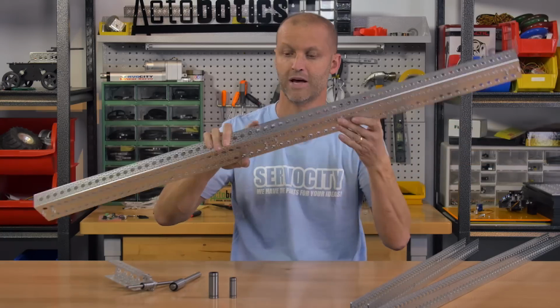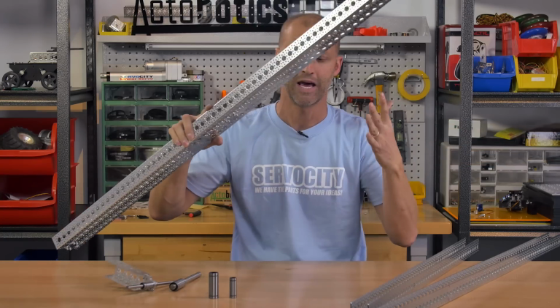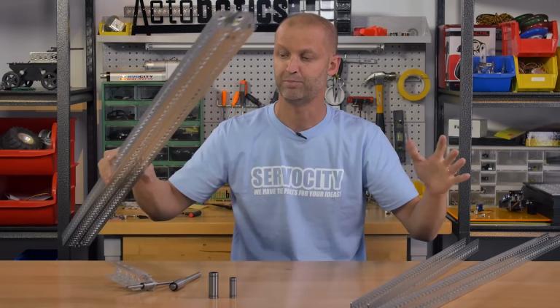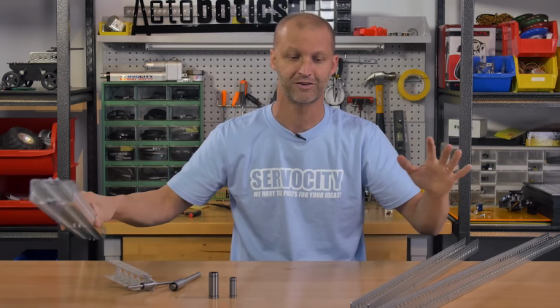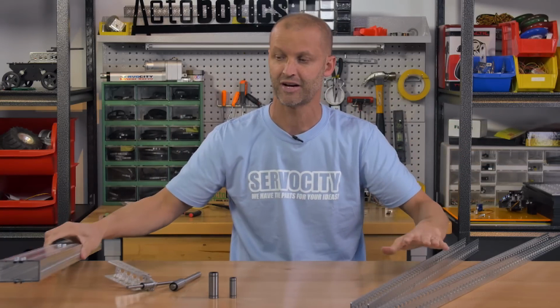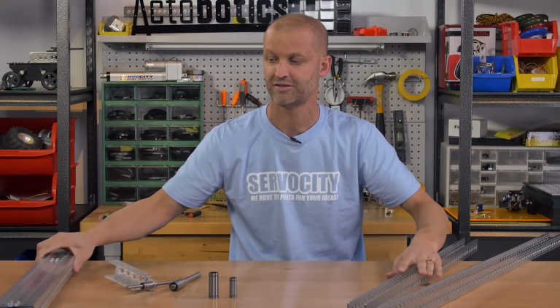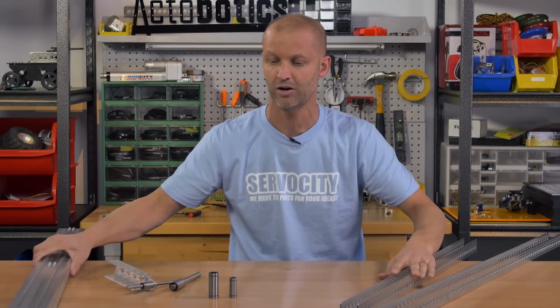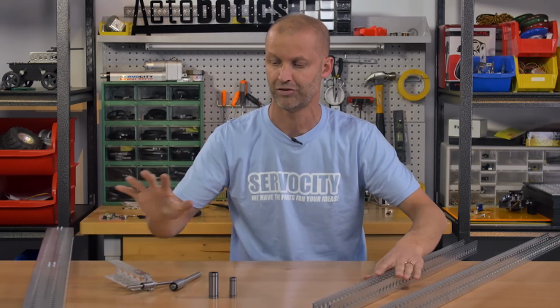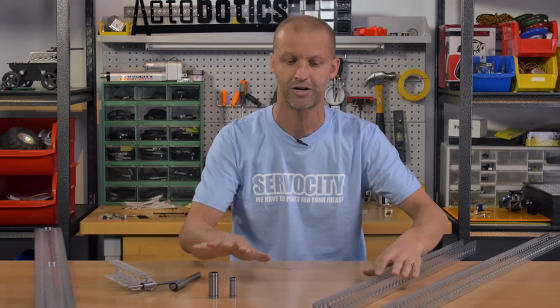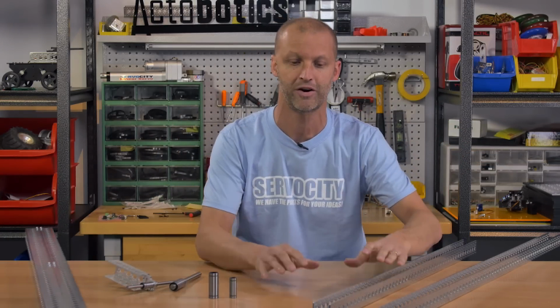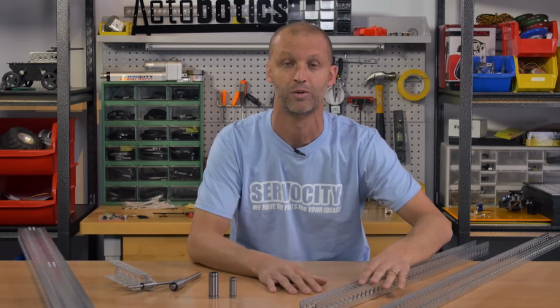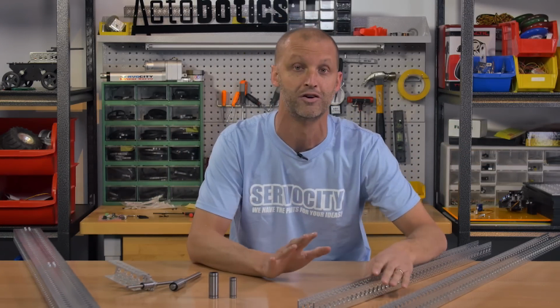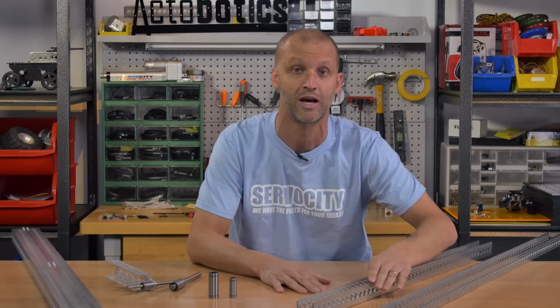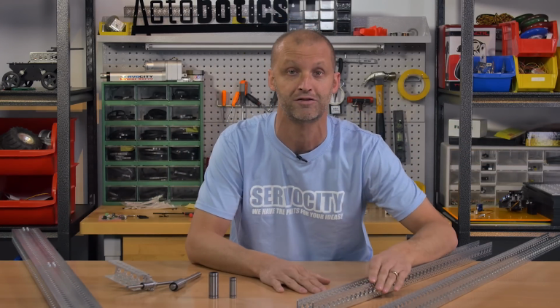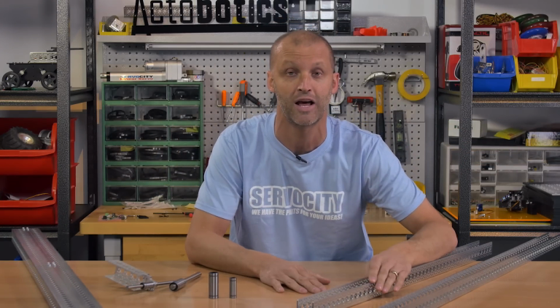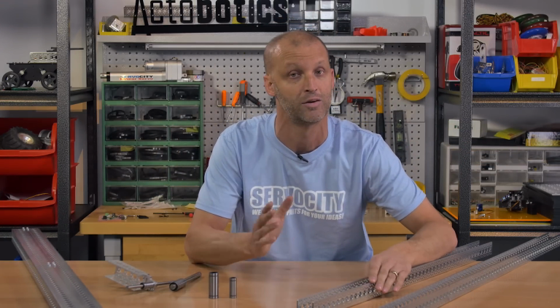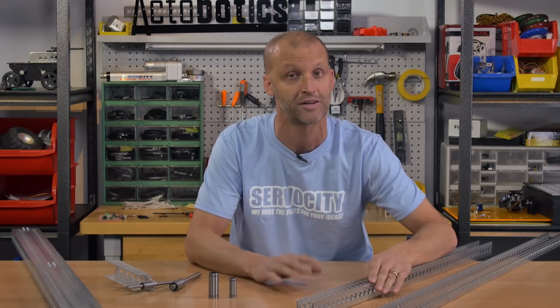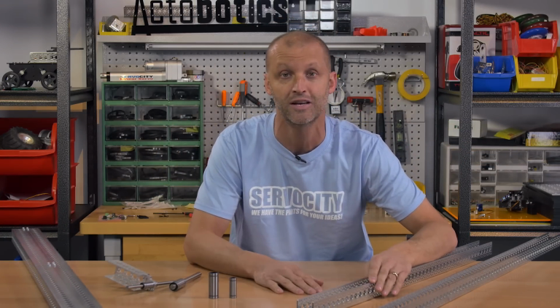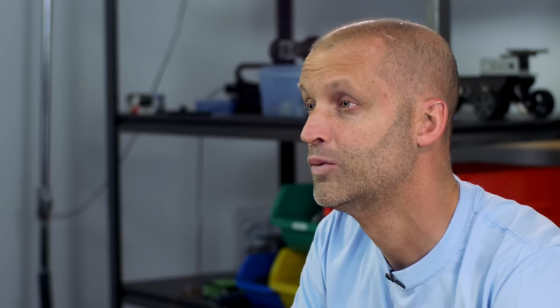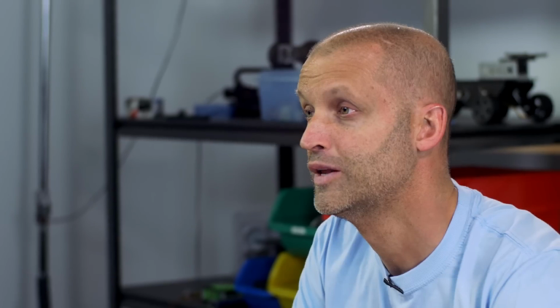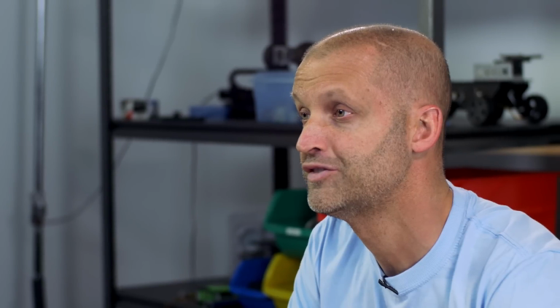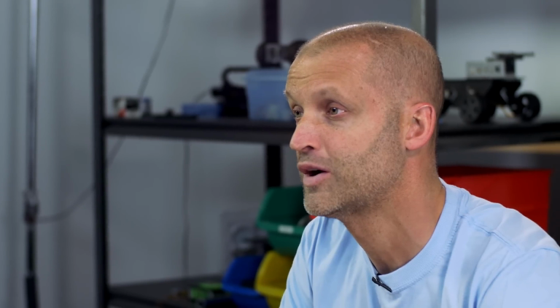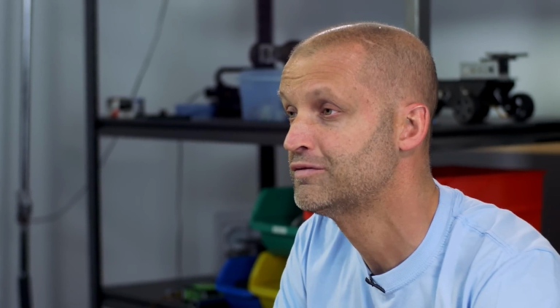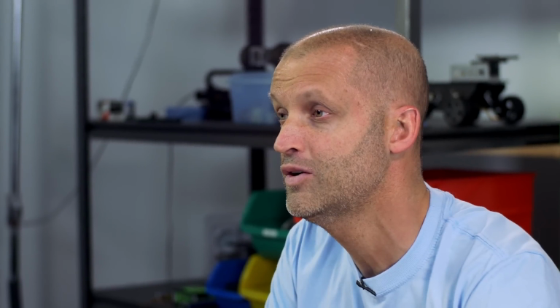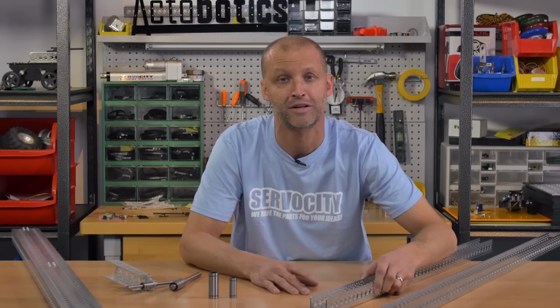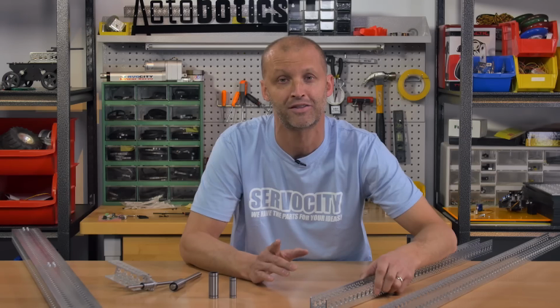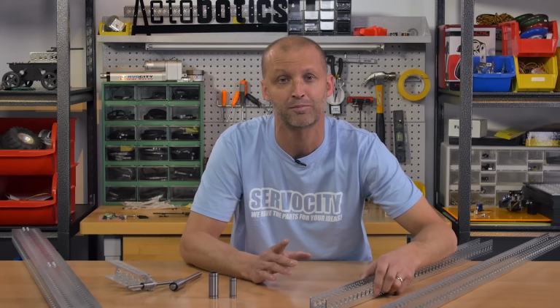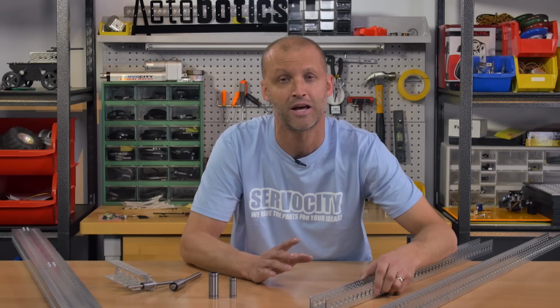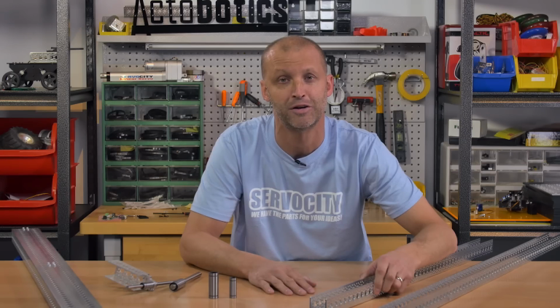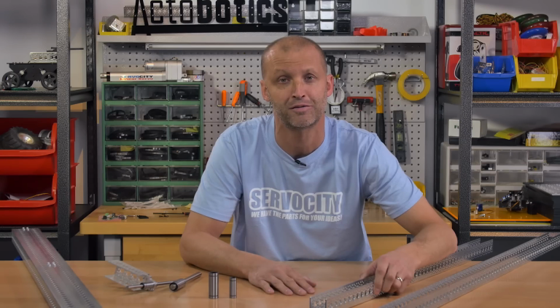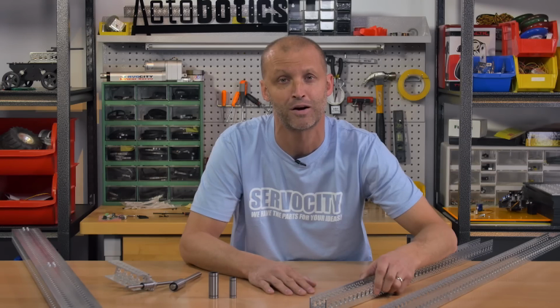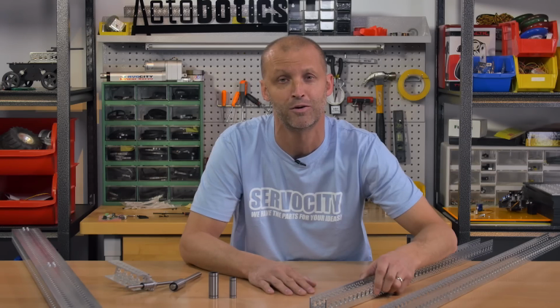Be sure to check this out — both our linear bearings as well as our new lengths of channel. We really appreciate you watching this video. Please hit the like button and be sure to subscribe for more.